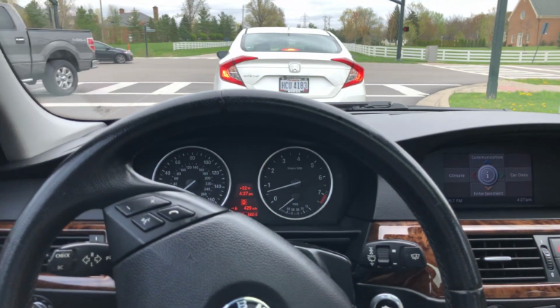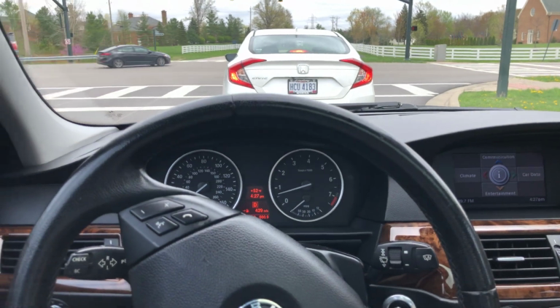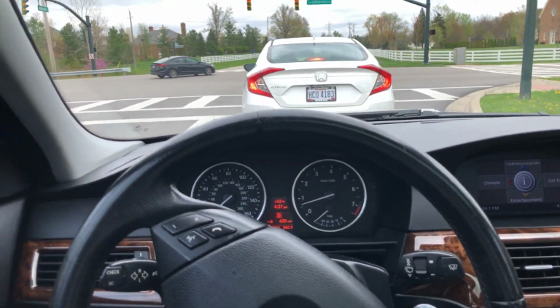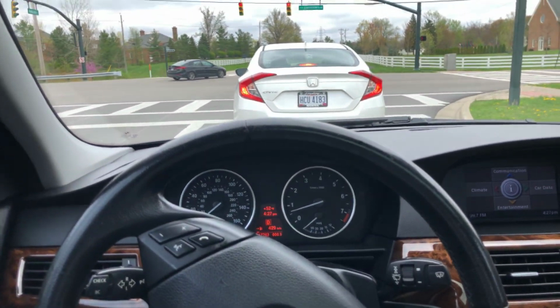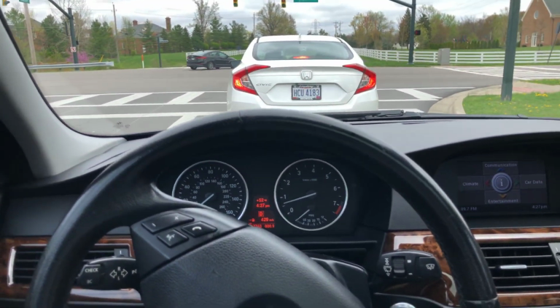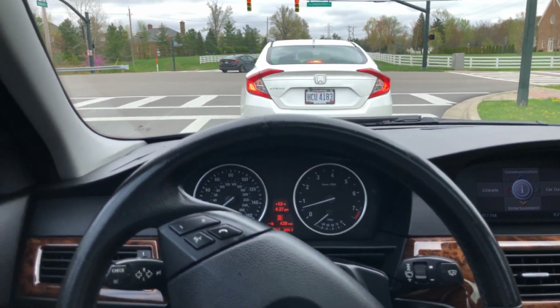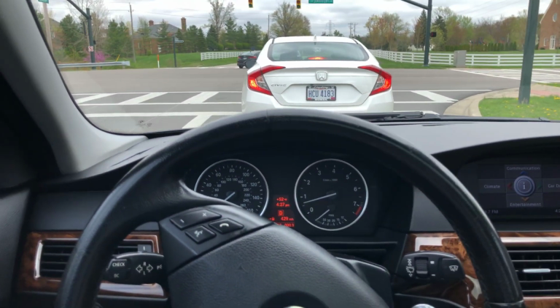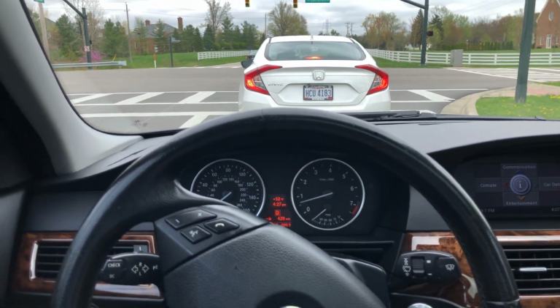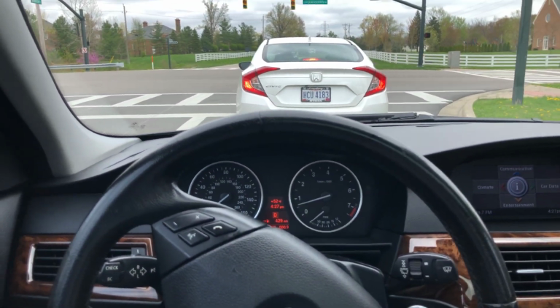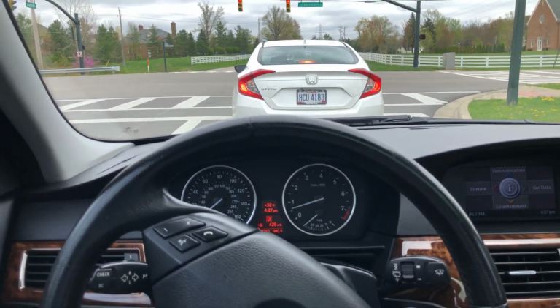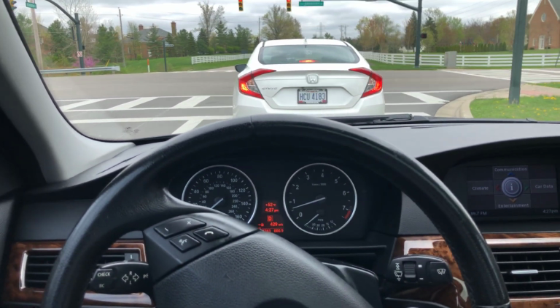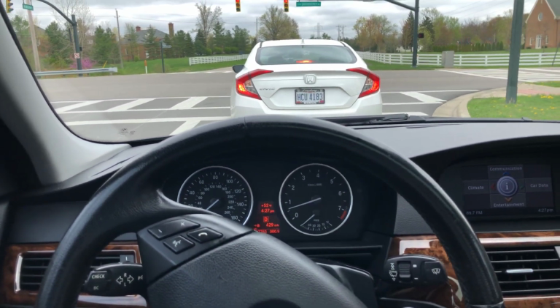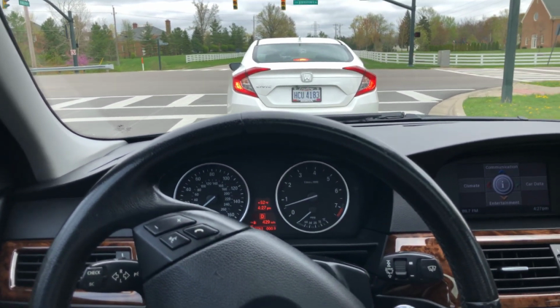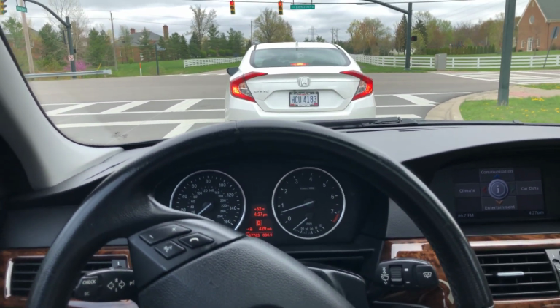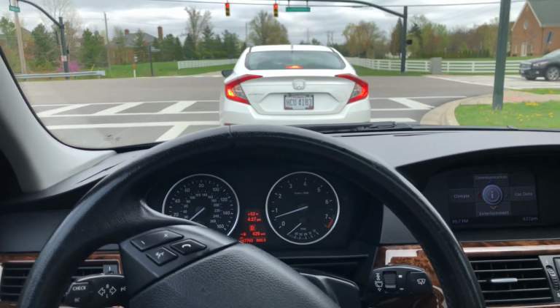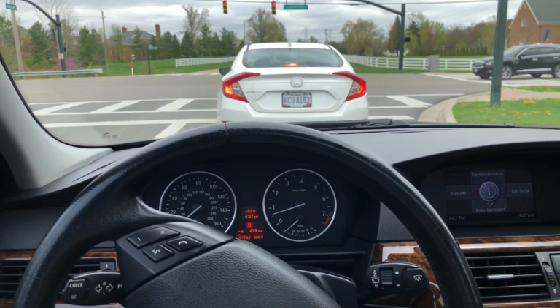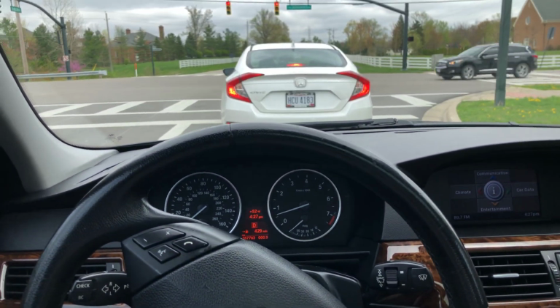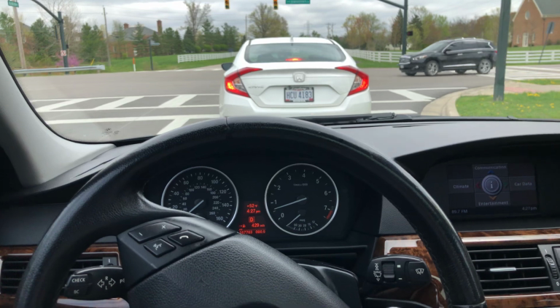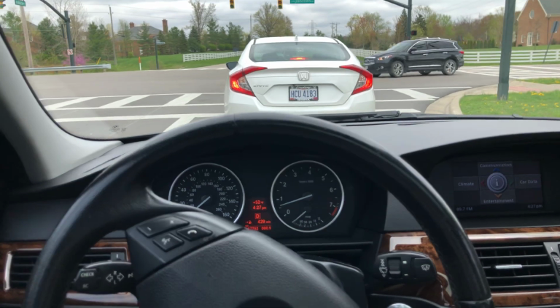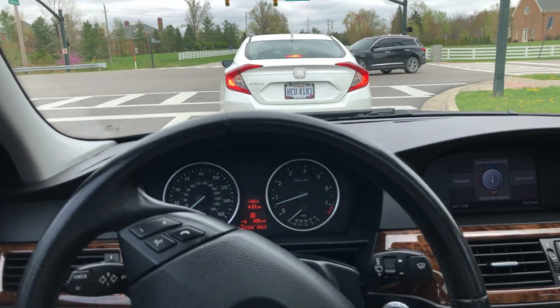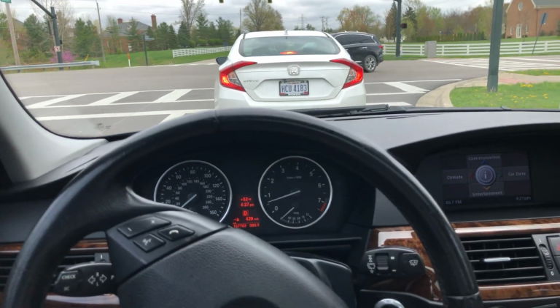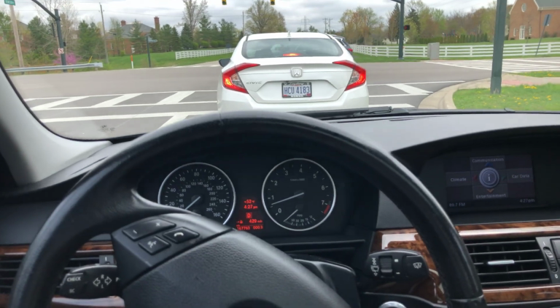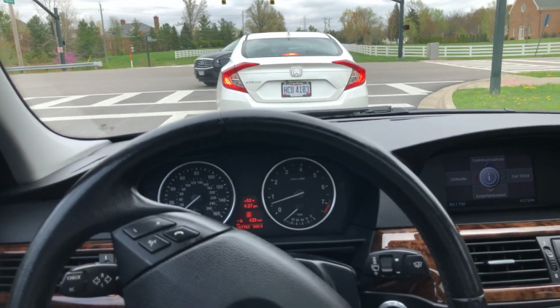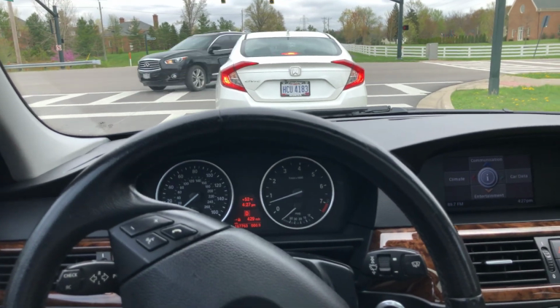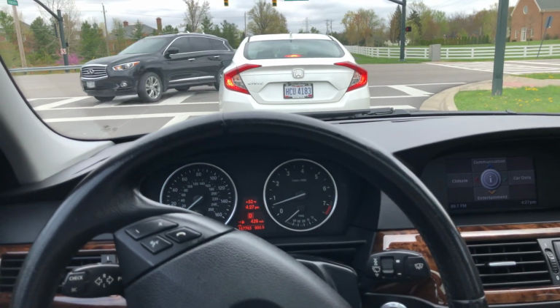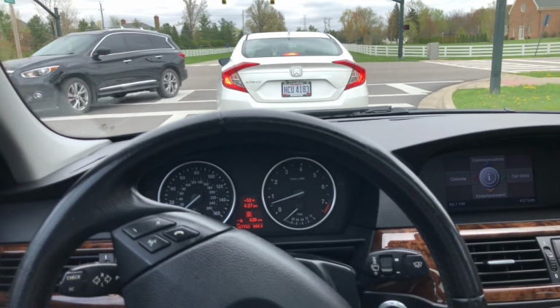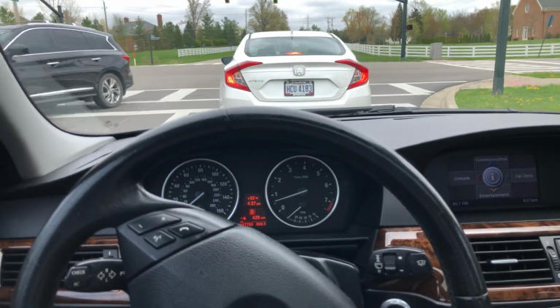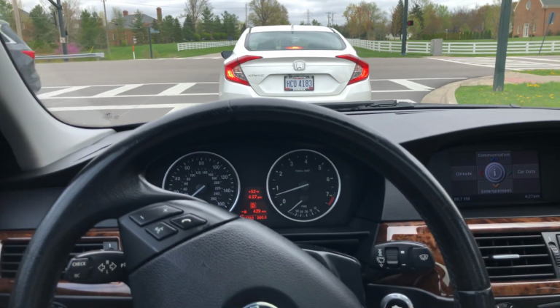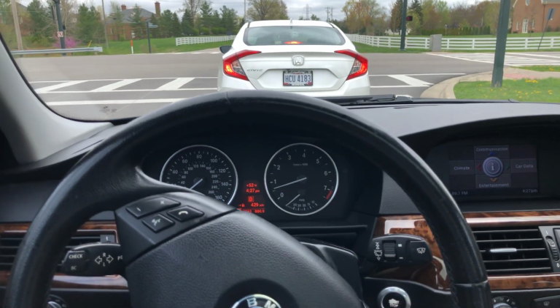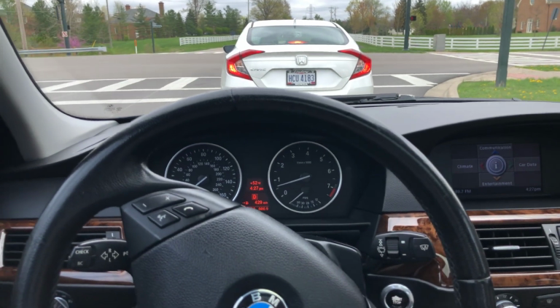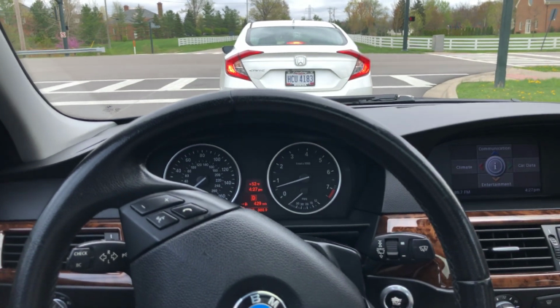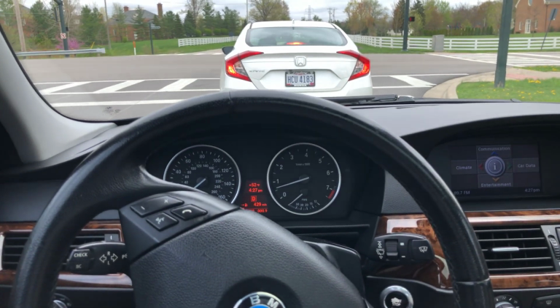Continental tires on this car are in very nice shape and were put on about a year ago. Front brakes have 90% remaining, rear brakes 80%.